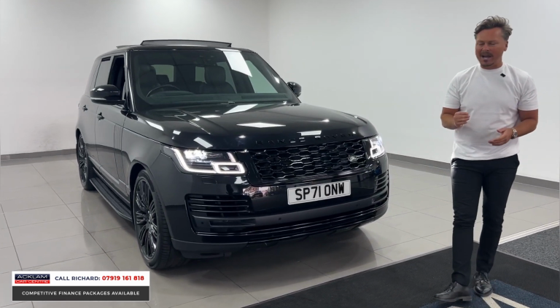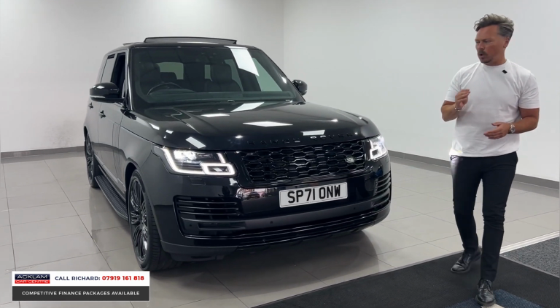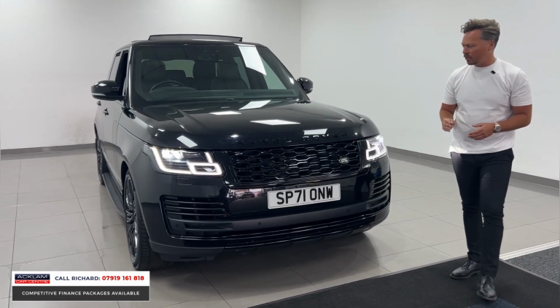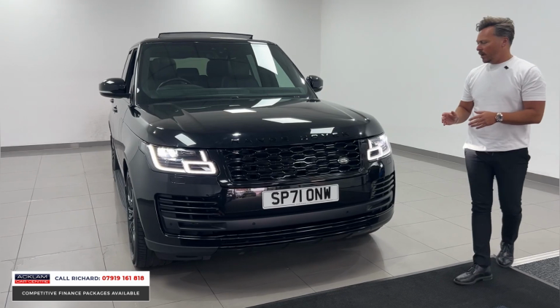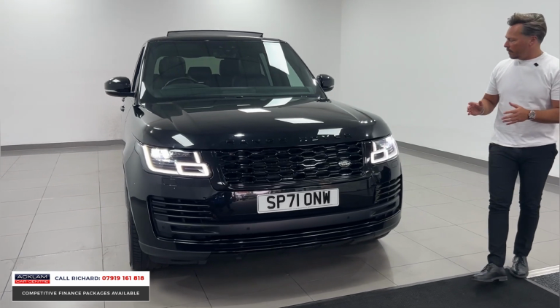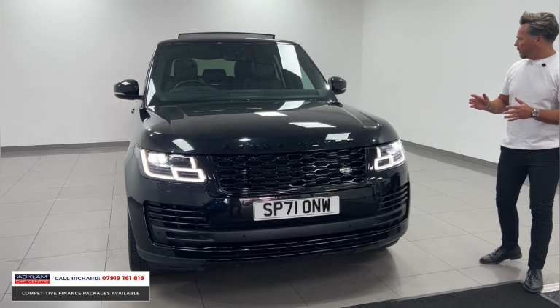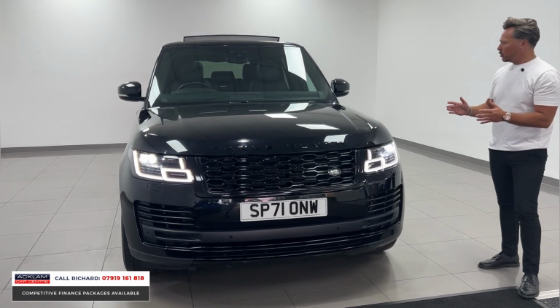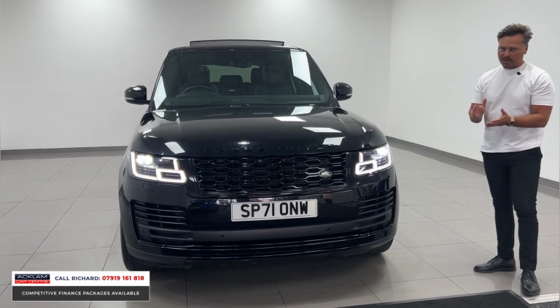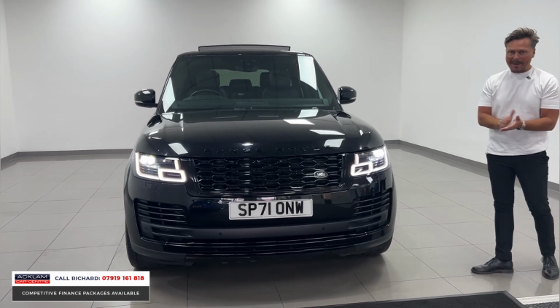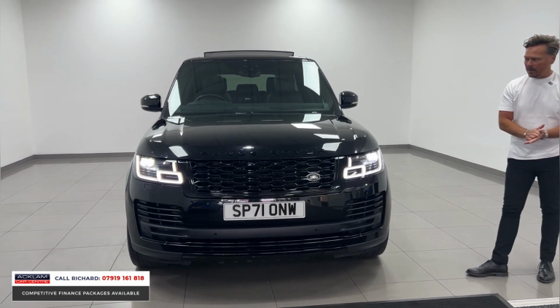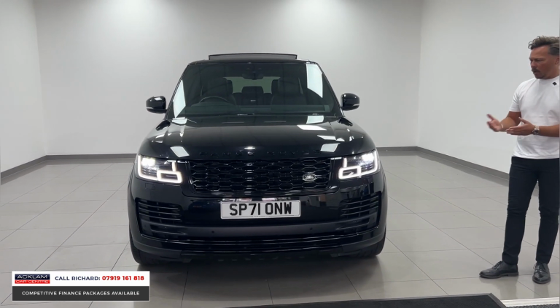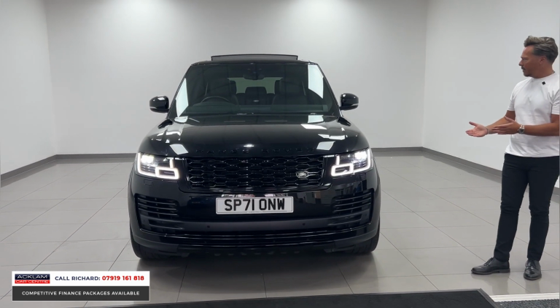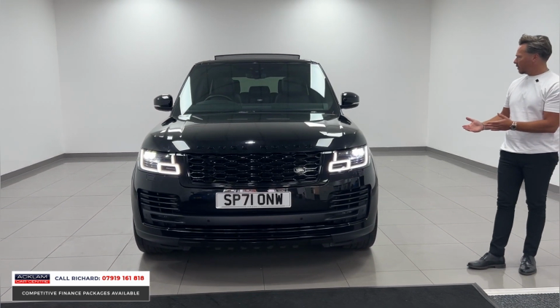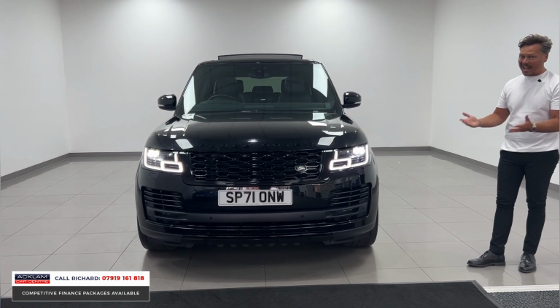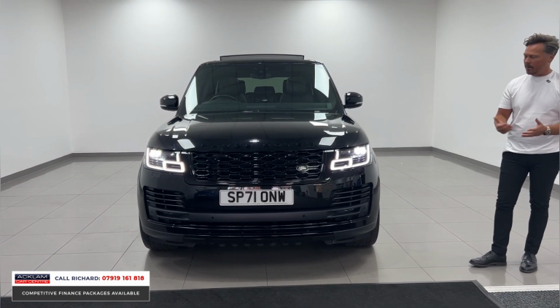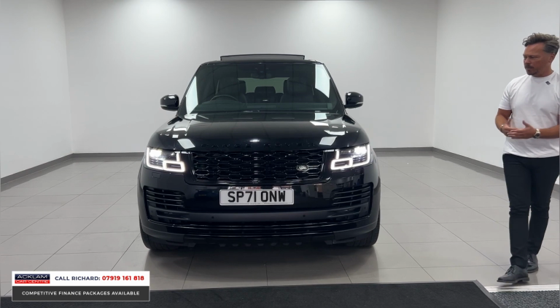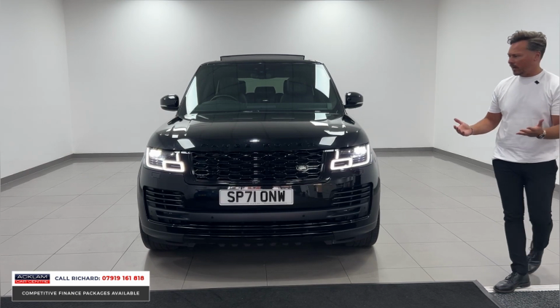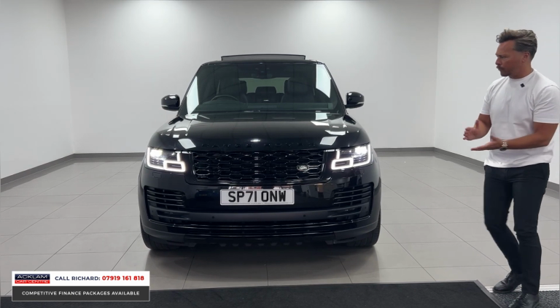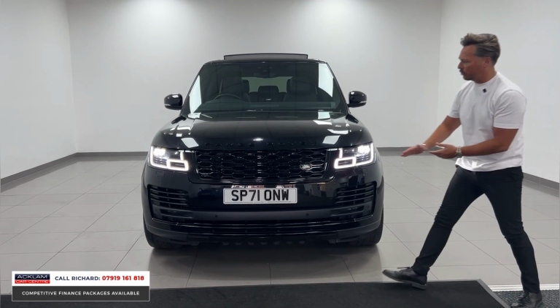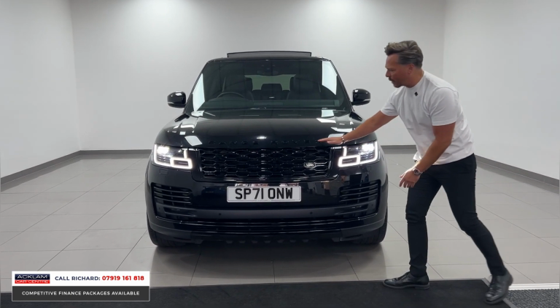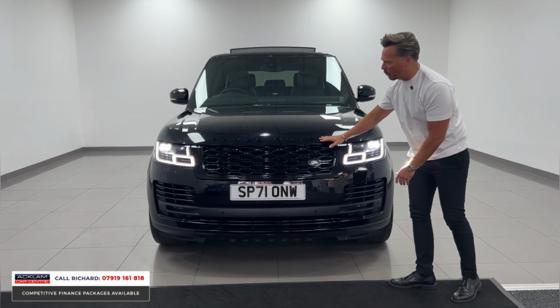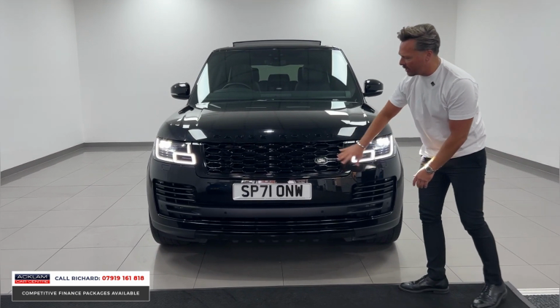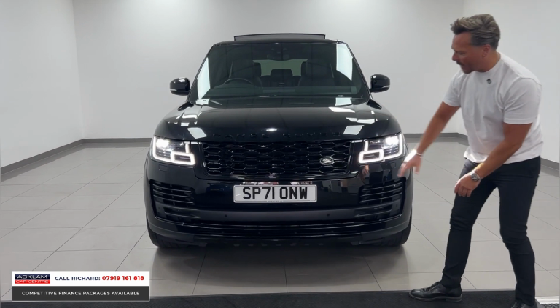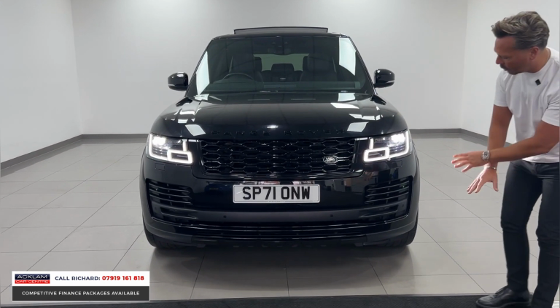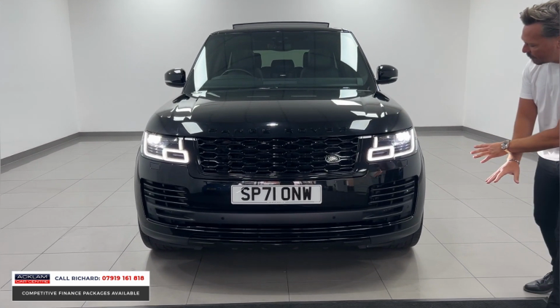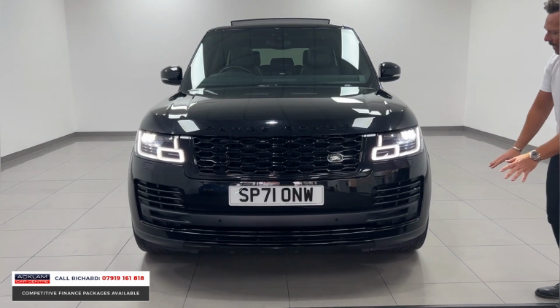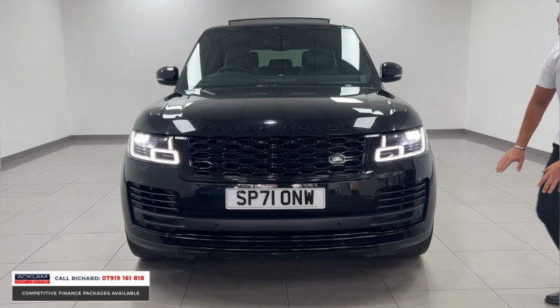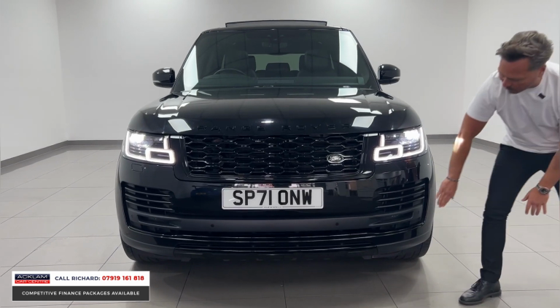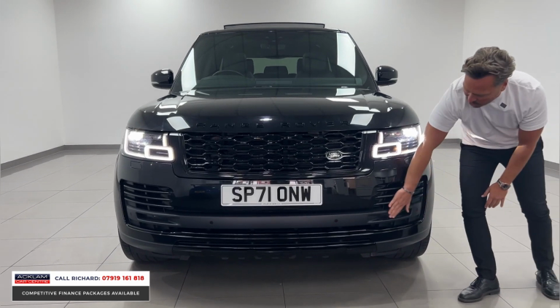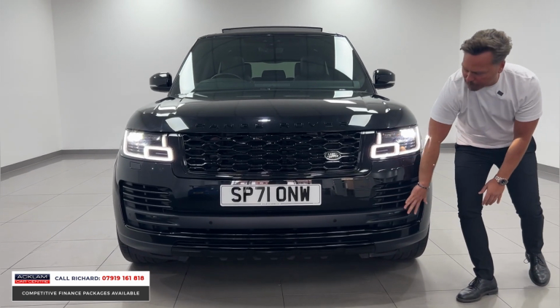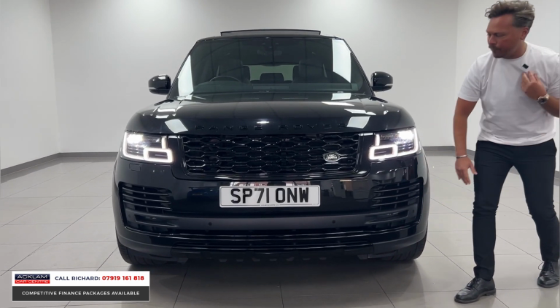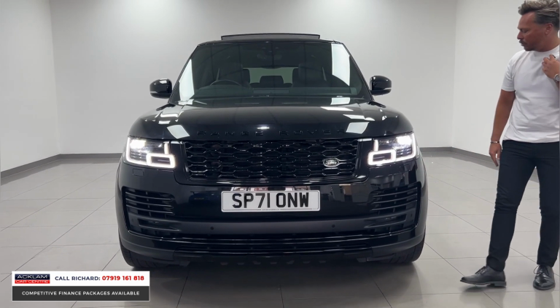This car will give you so much from the space element, performance element, and style element — it's pure class. From the front end you'll see the black Range Rover badging, black grille, everything black apart from this little section here which breaks that front end up.